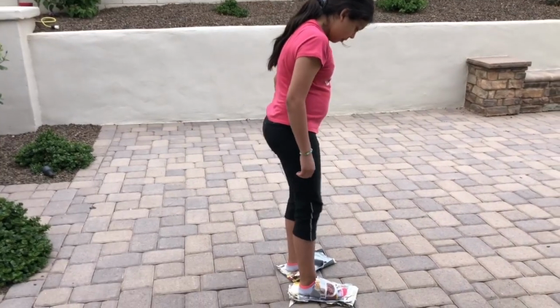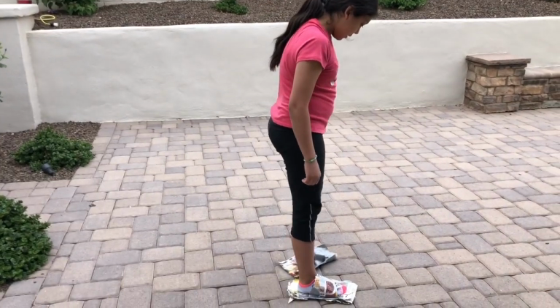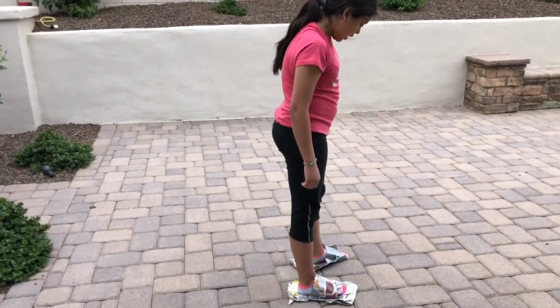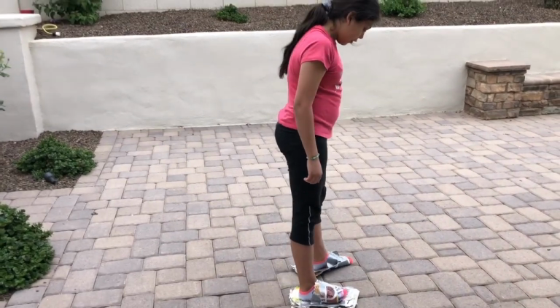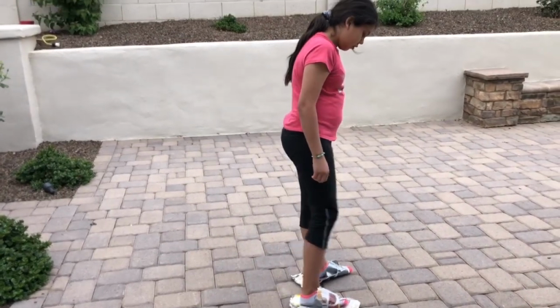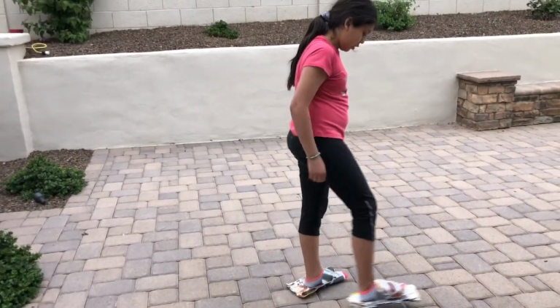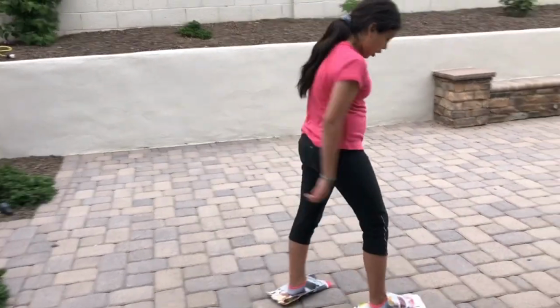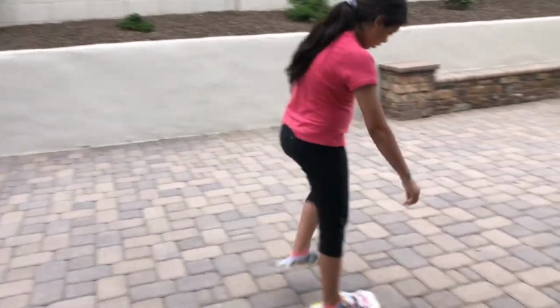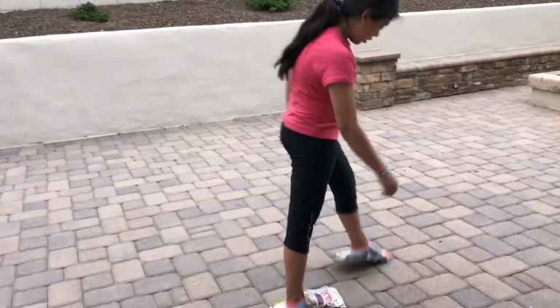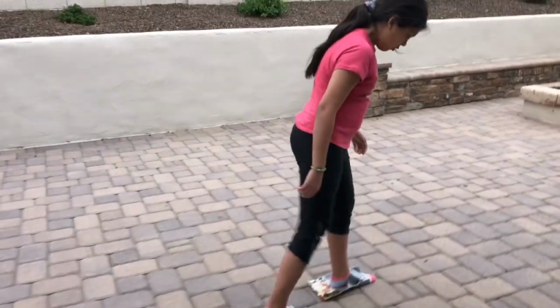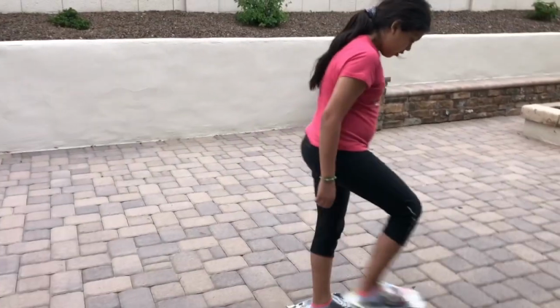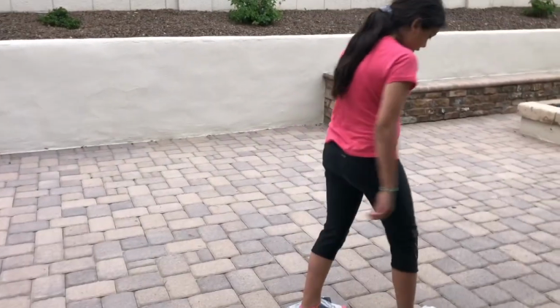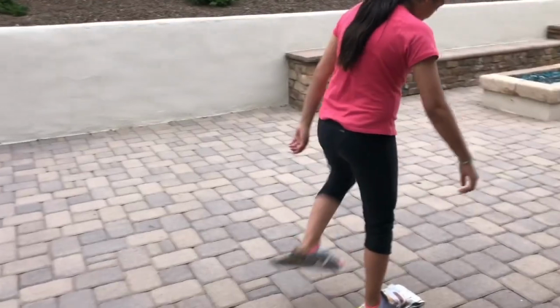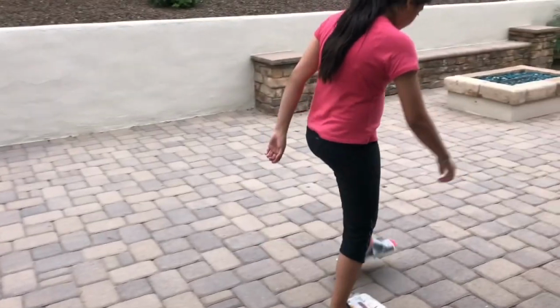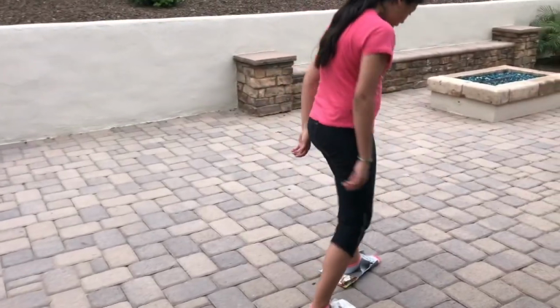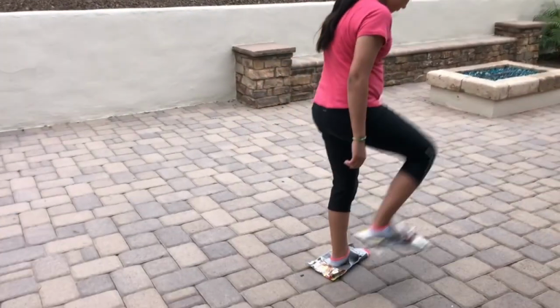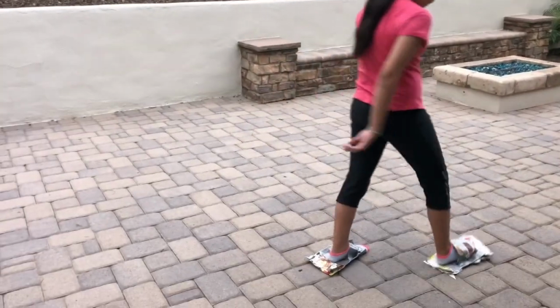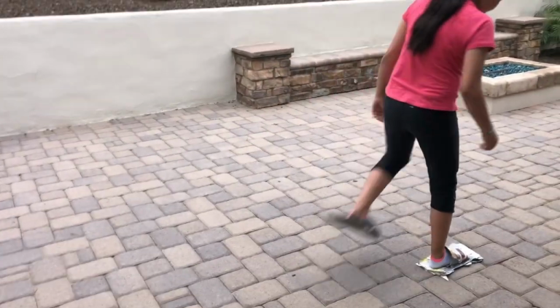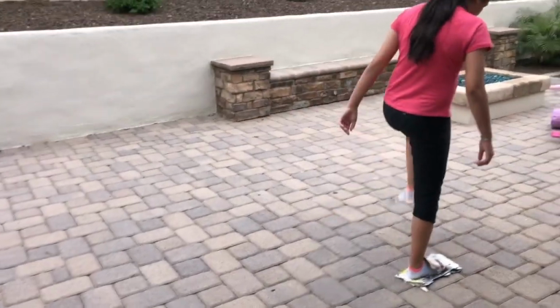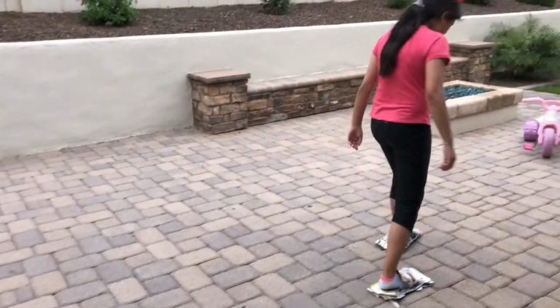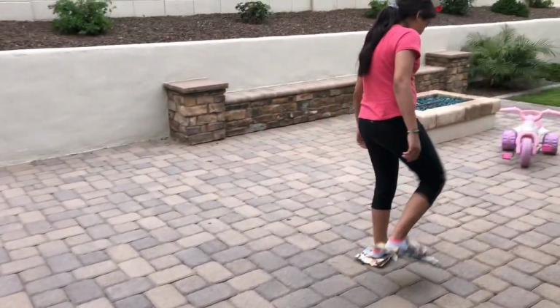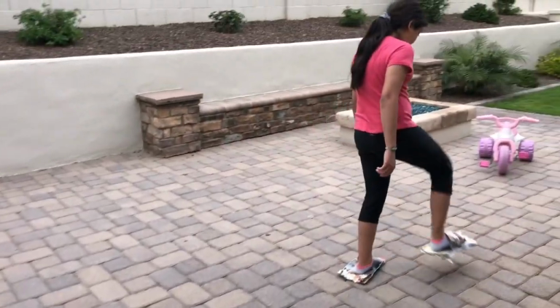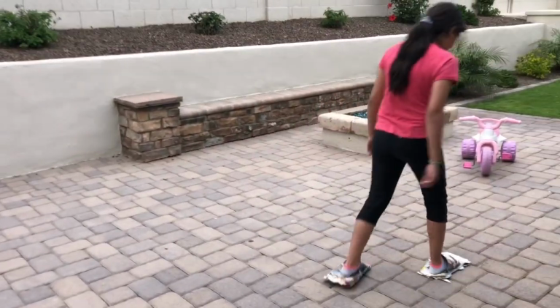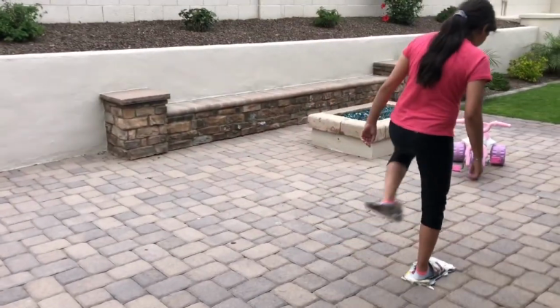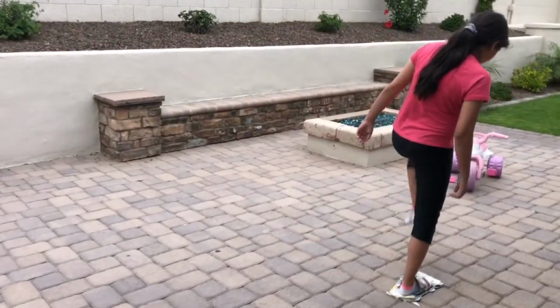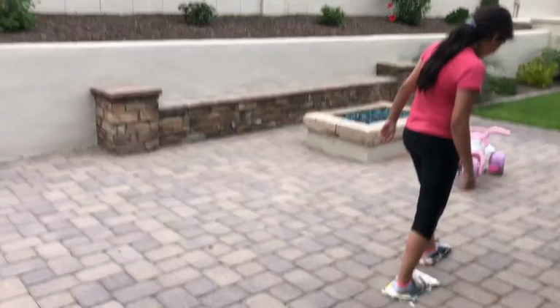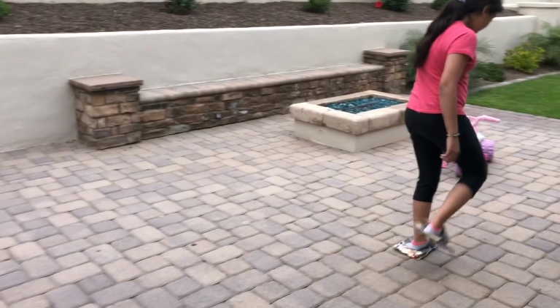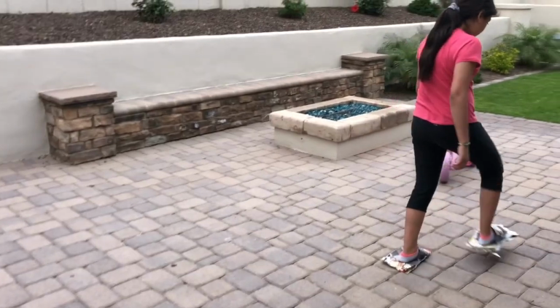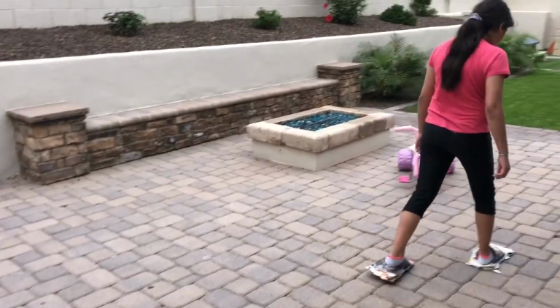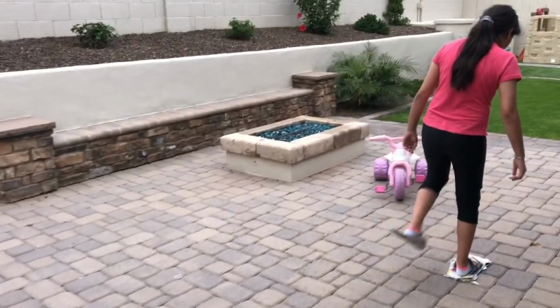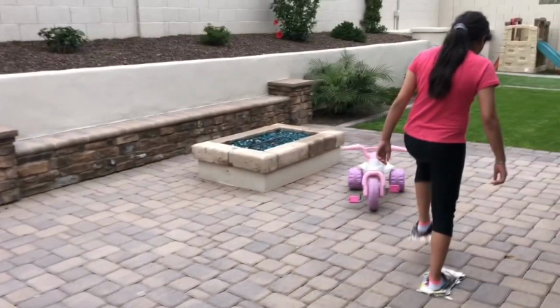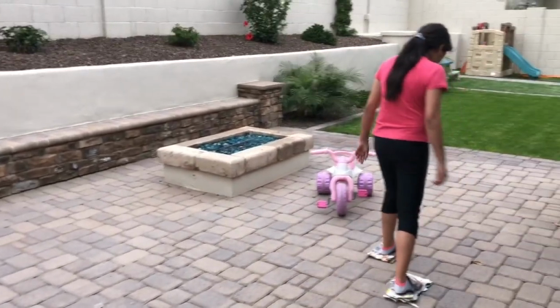They seem to go on very well. We took ten steps in our first test, counting each step from one to ten.